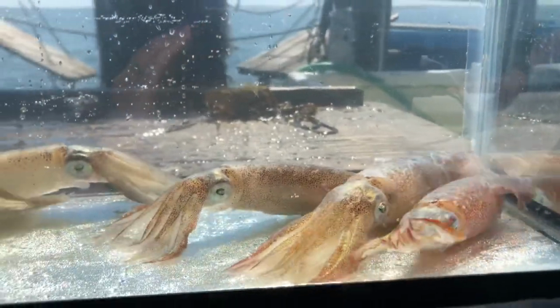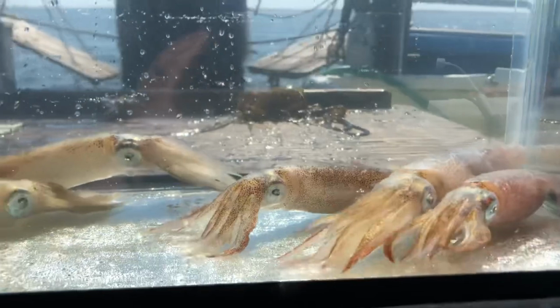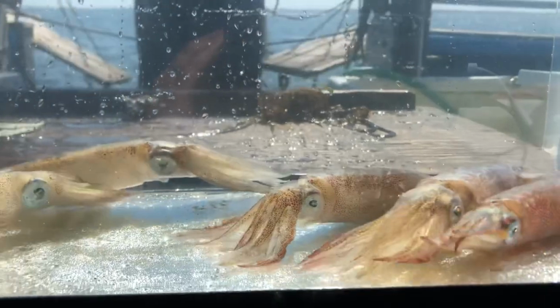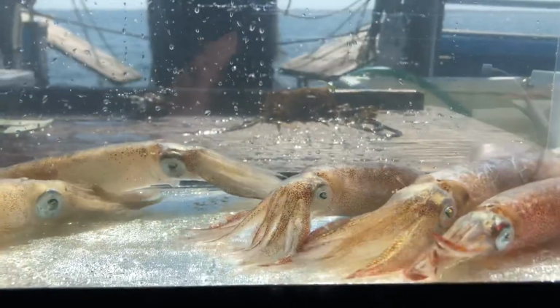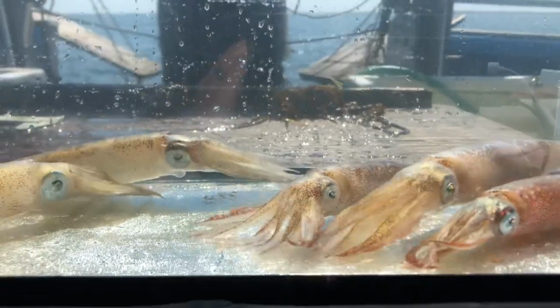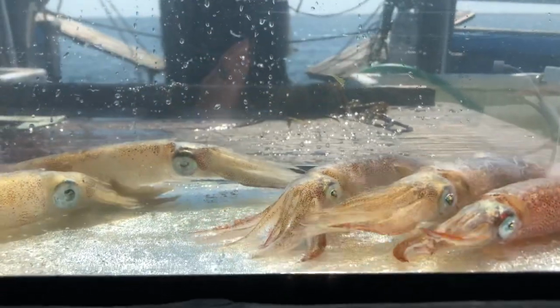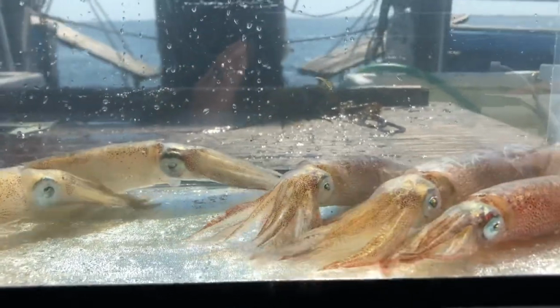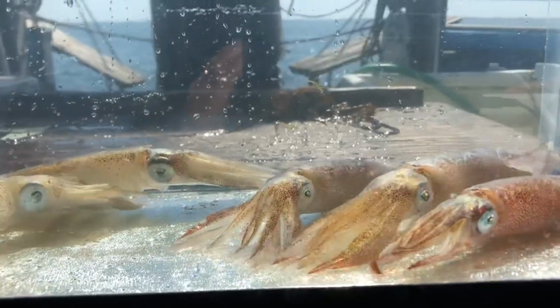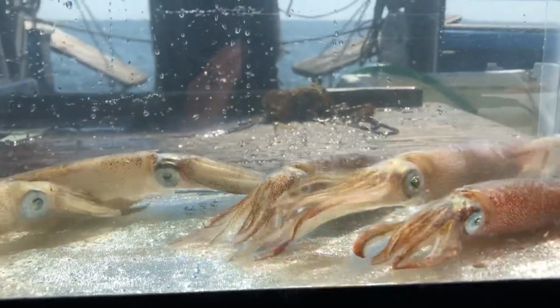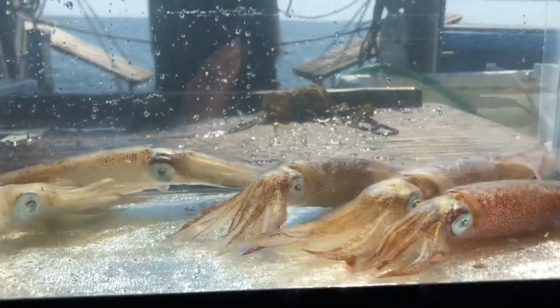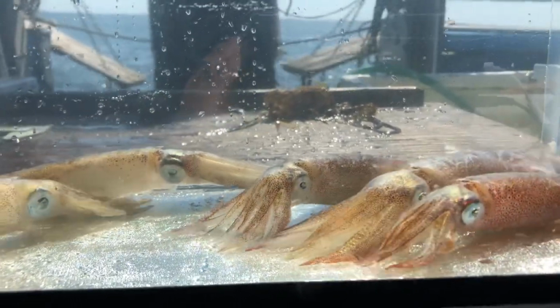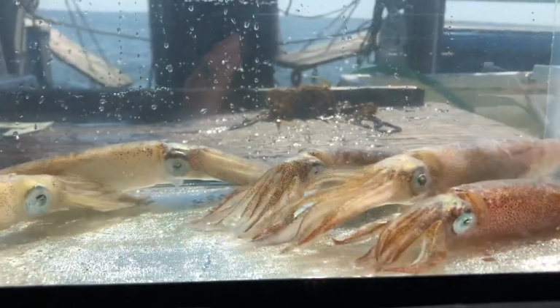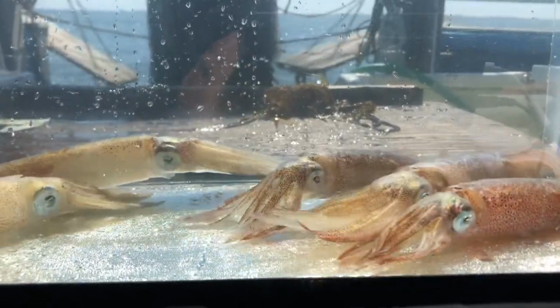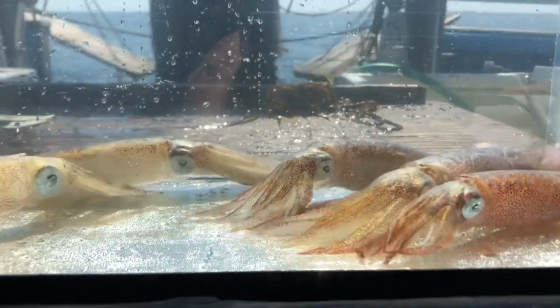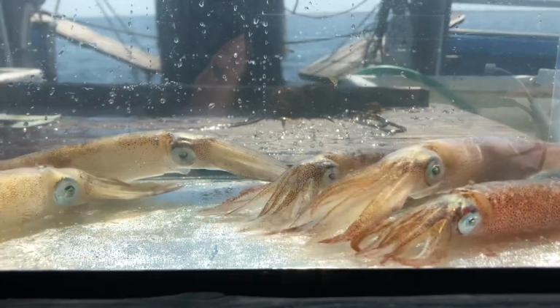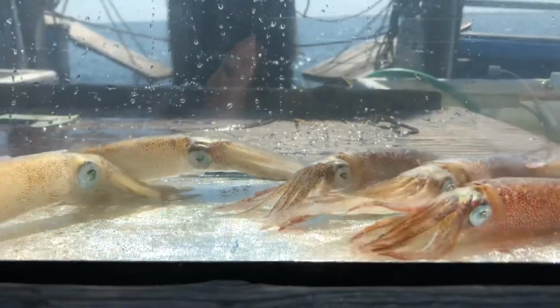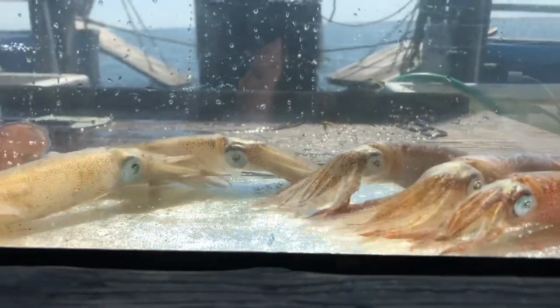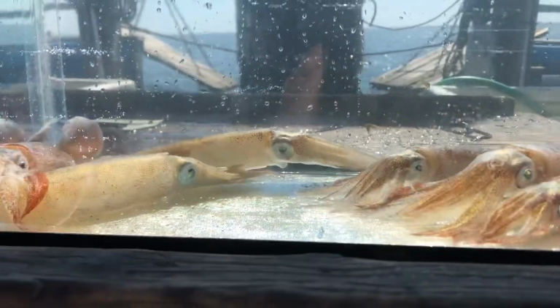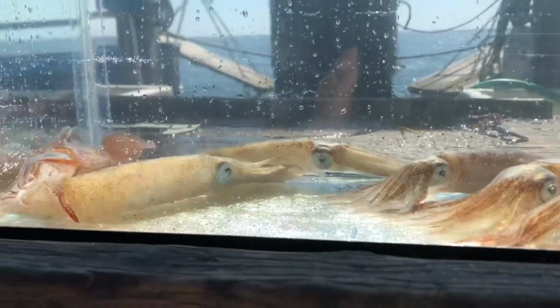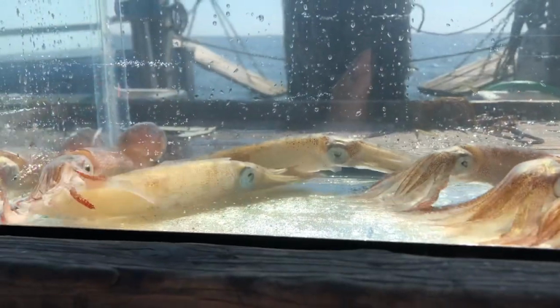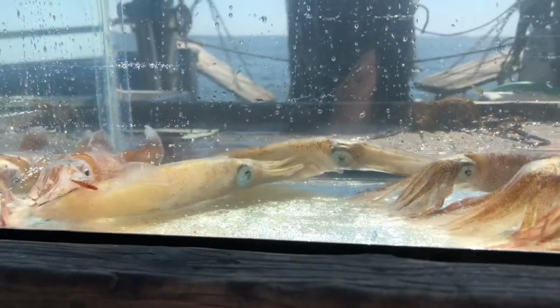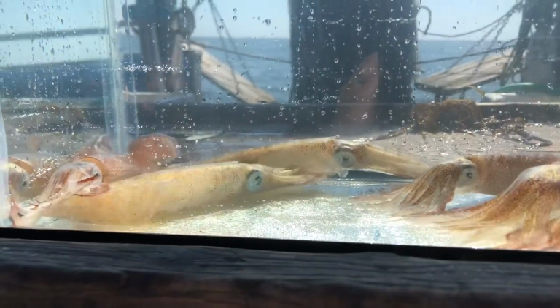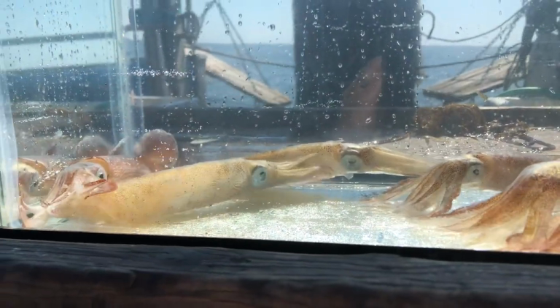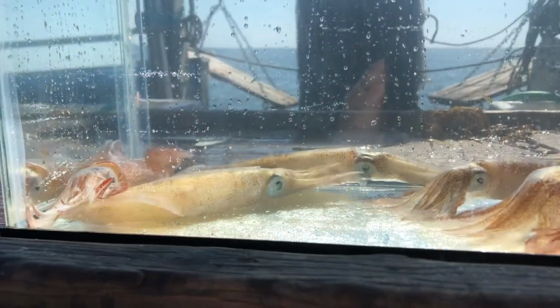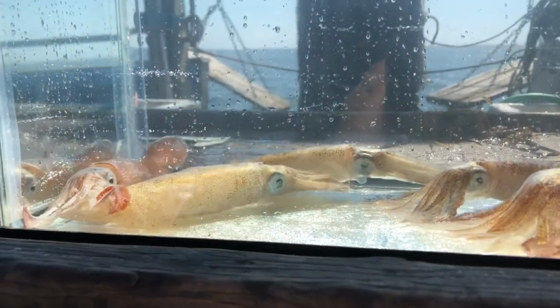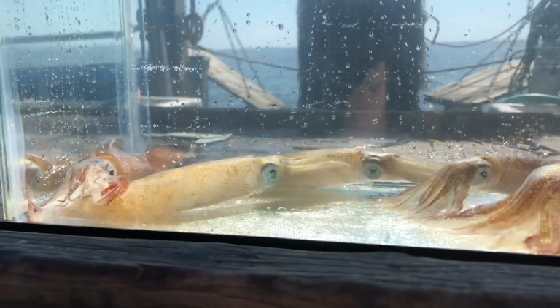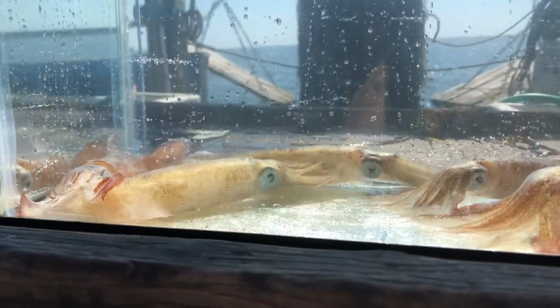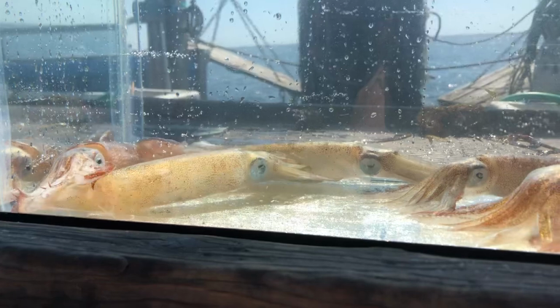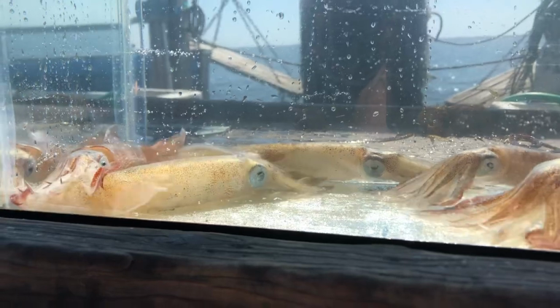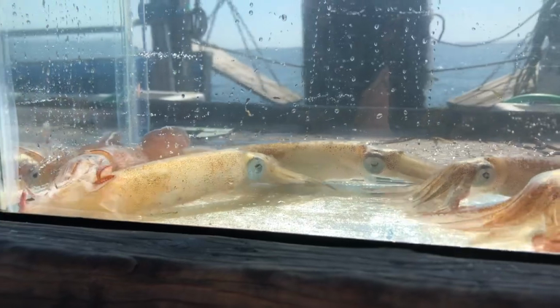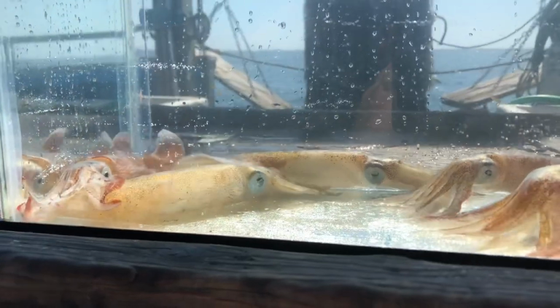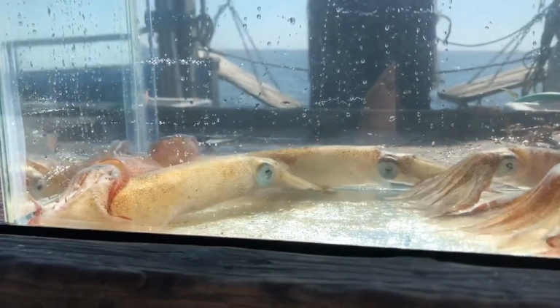That helps them to communicate with one another. It may help them to find their food and also to avoid predators. There are lots of things in Long Island Sound that would like to snack on these squid, like the fluke that we caught today.